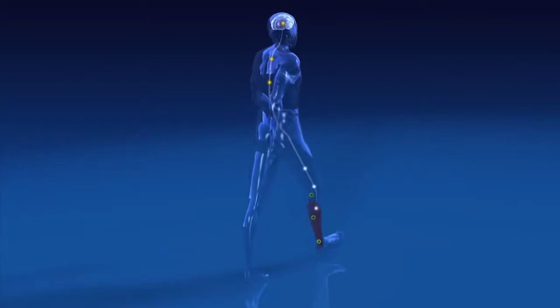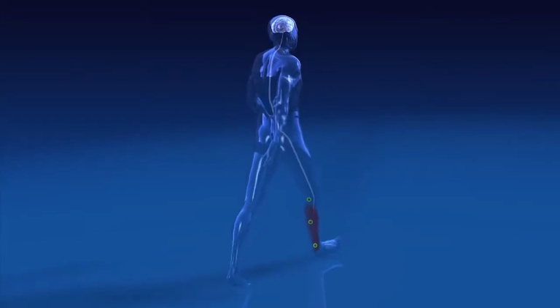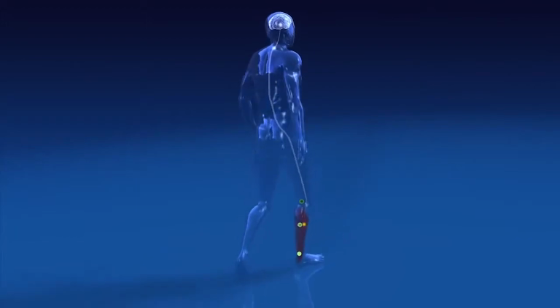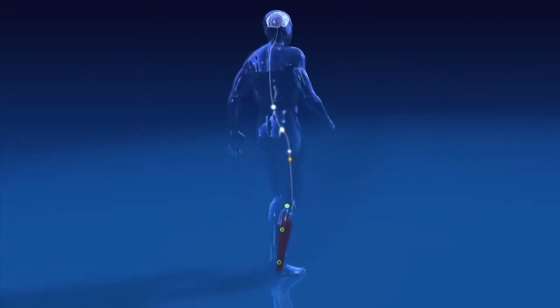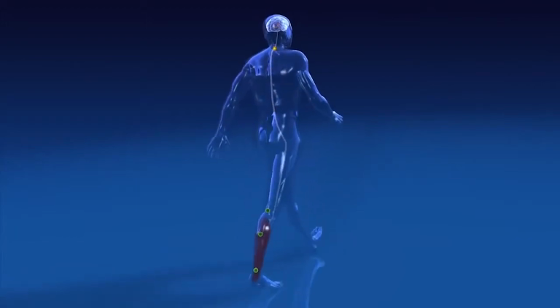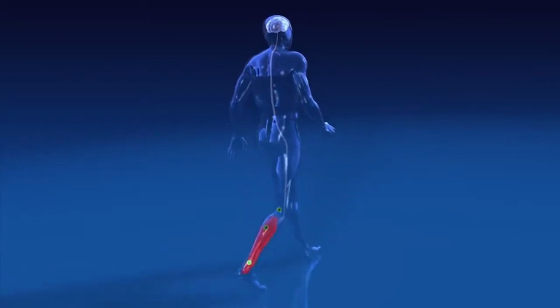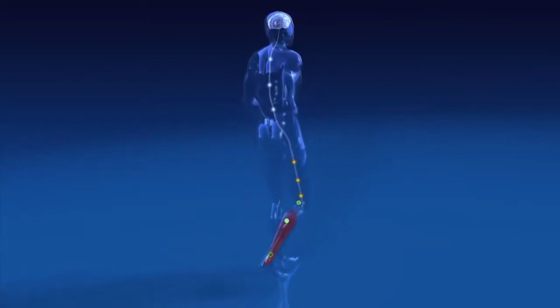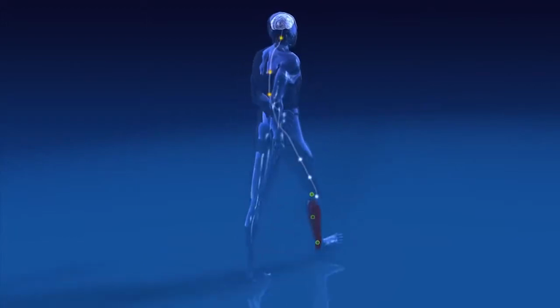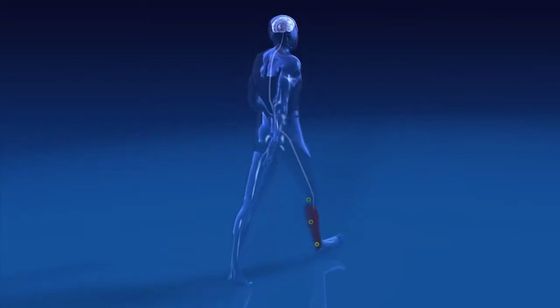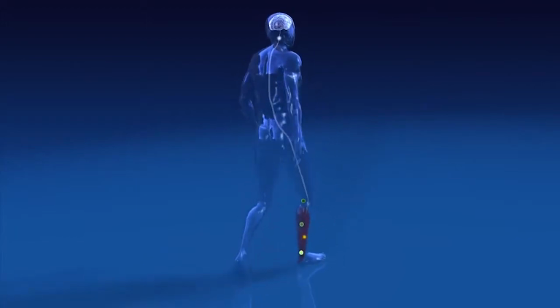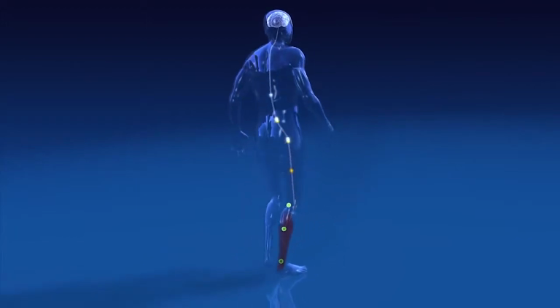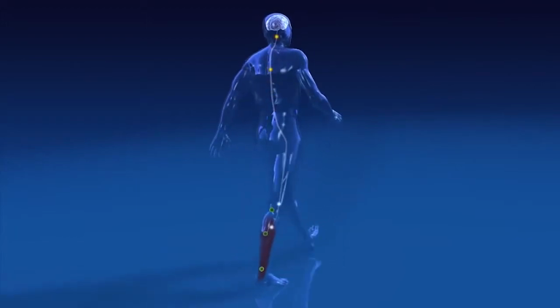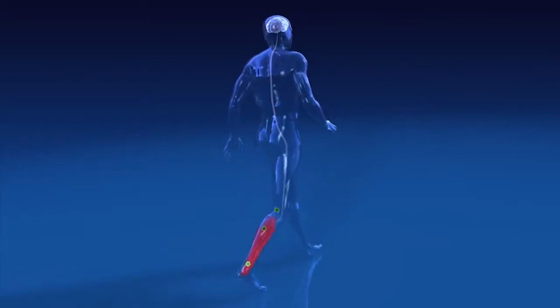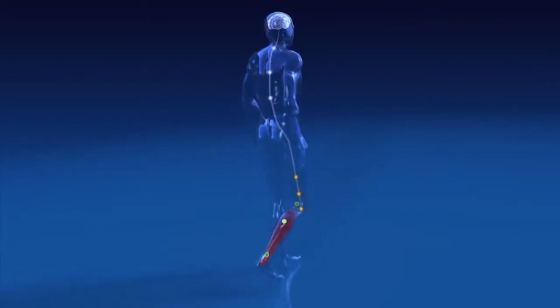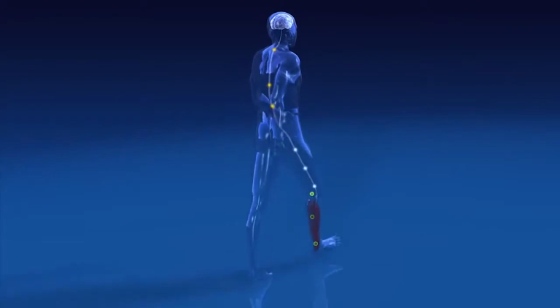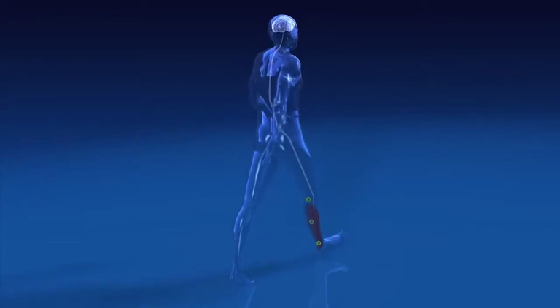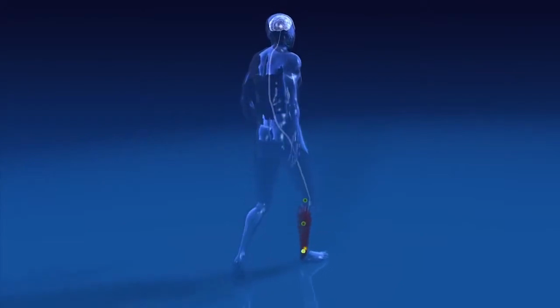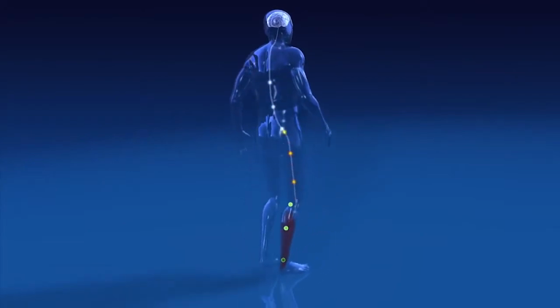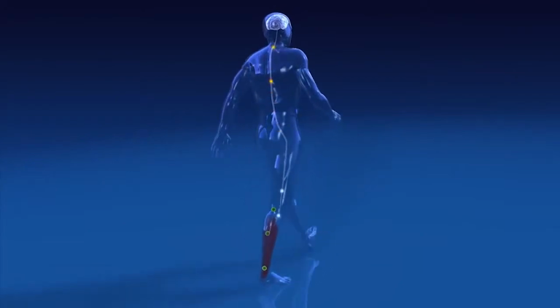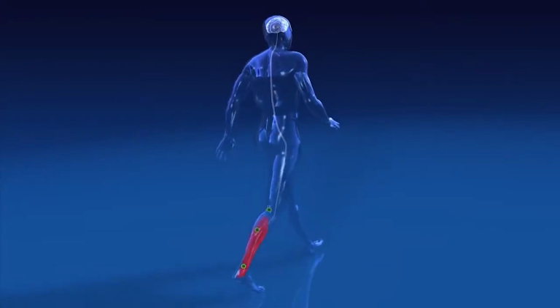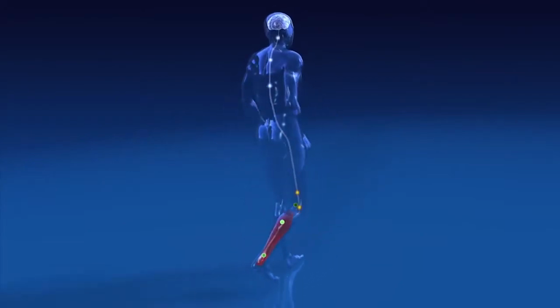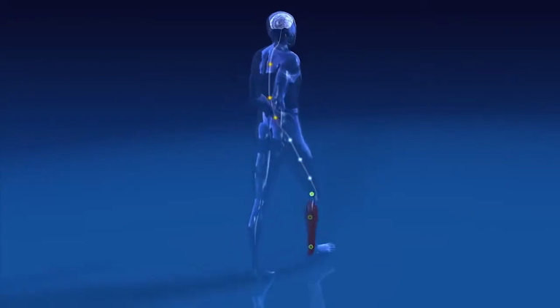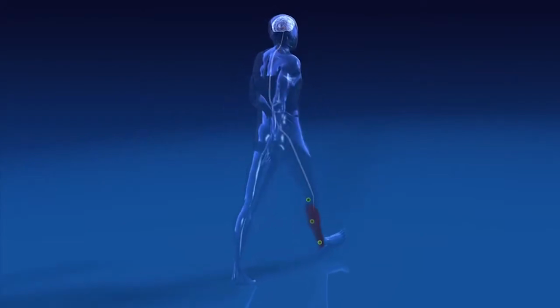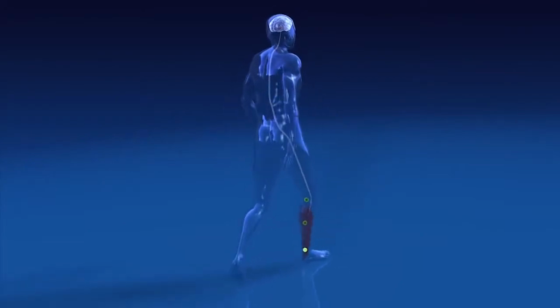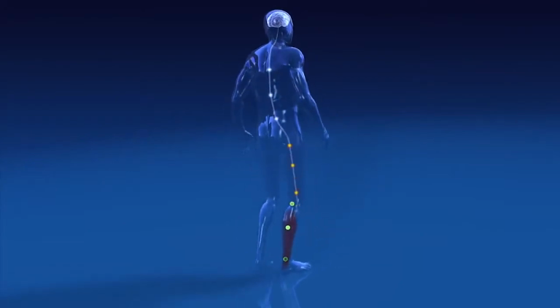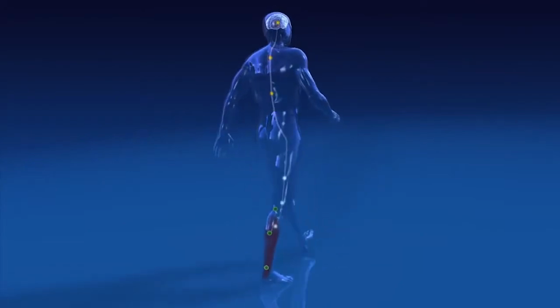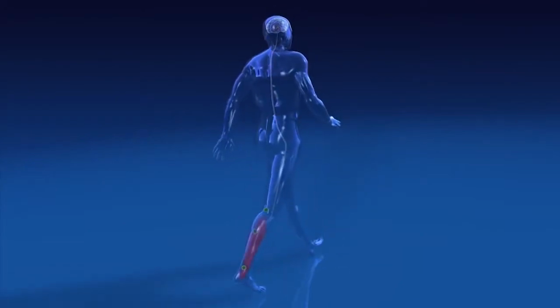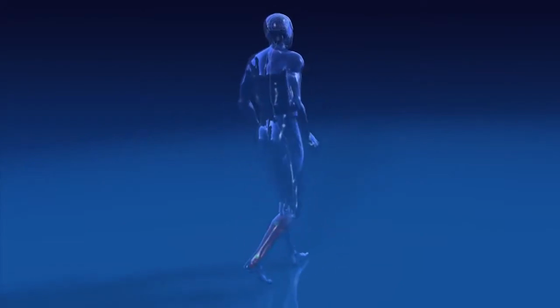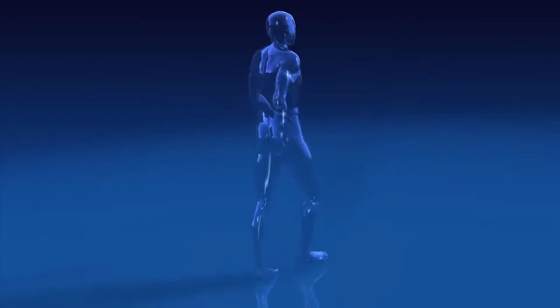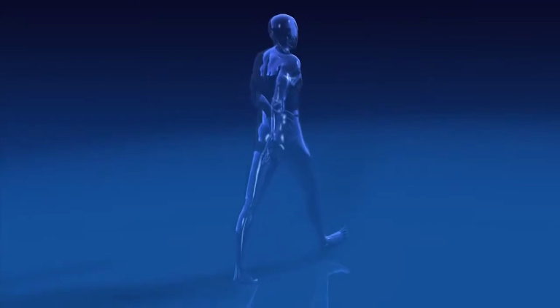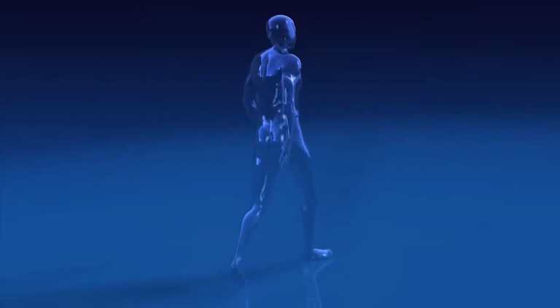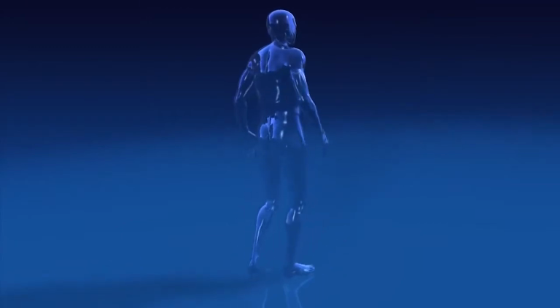Muscle activity and nerve stimulation are constantly interacting. This so-called reflex loop occurs approximately 20 times per second — in other words, the brain updates the movement around 20 times in one second.